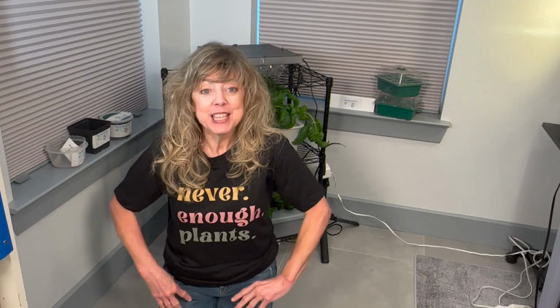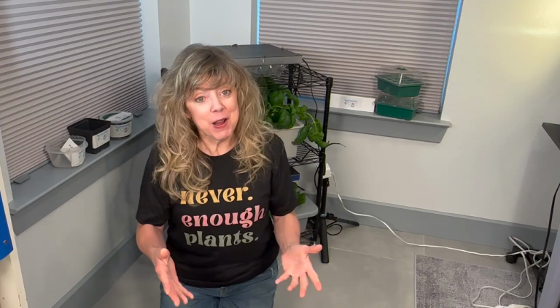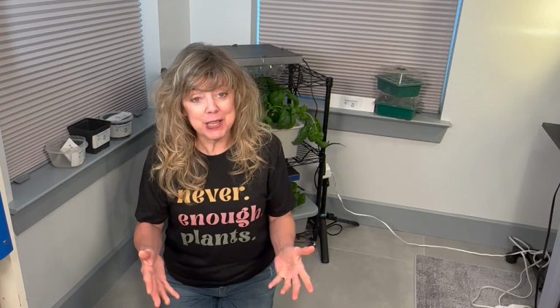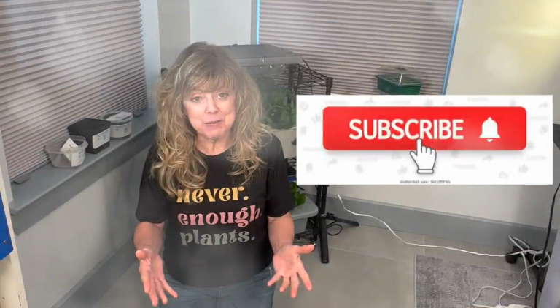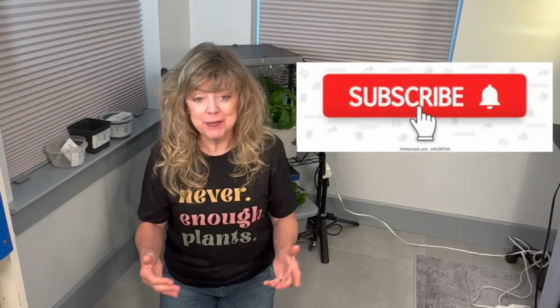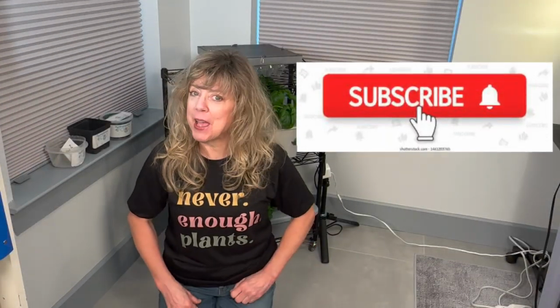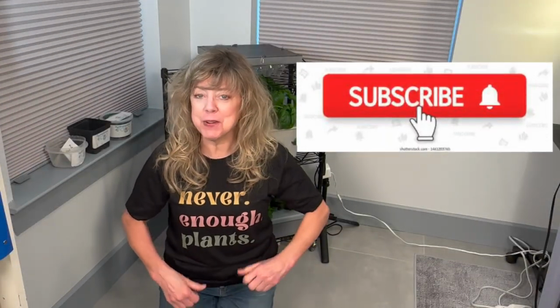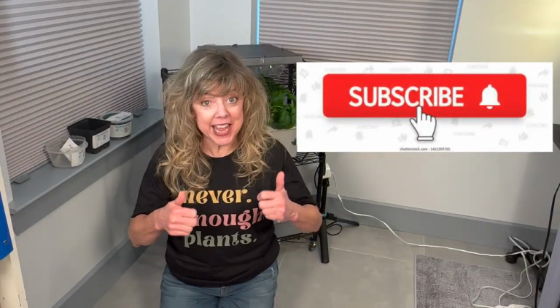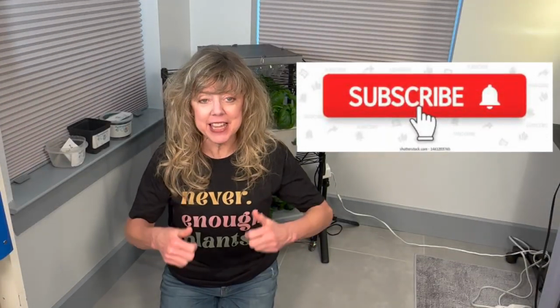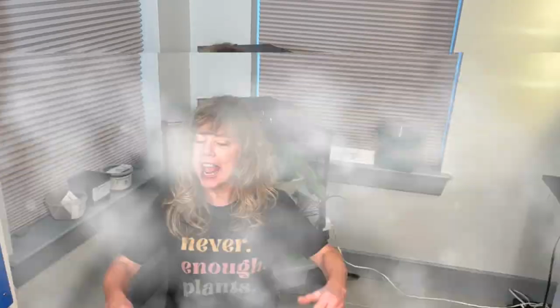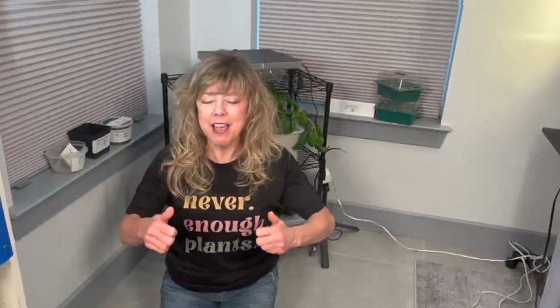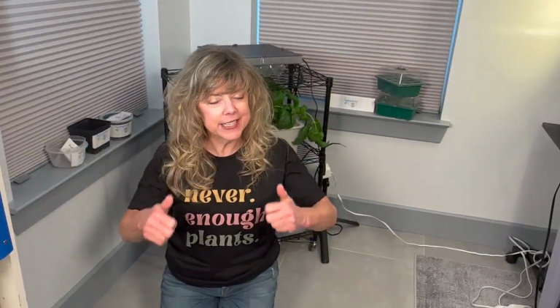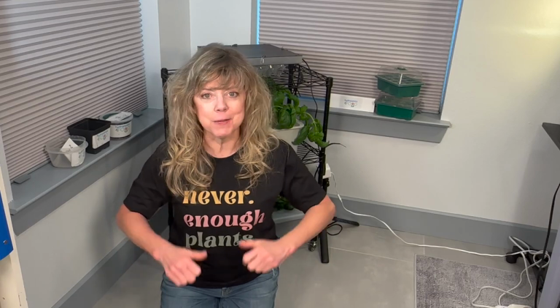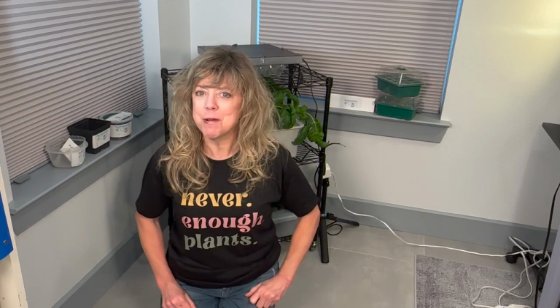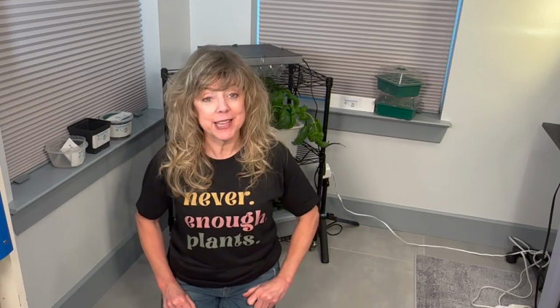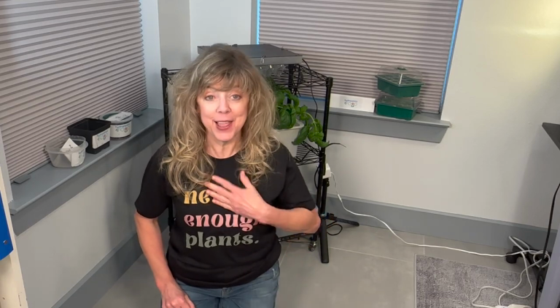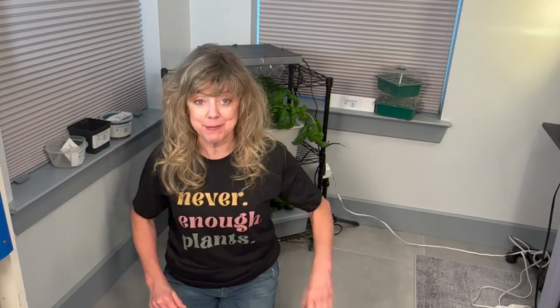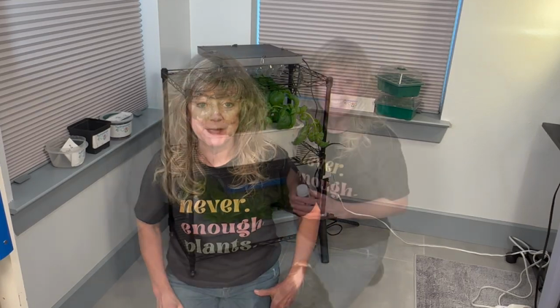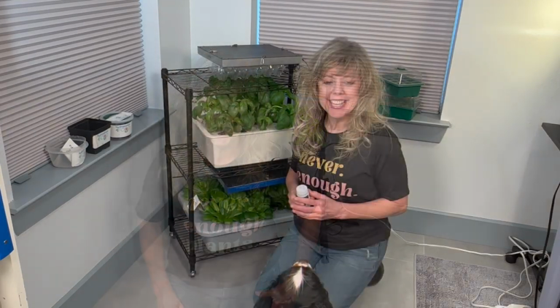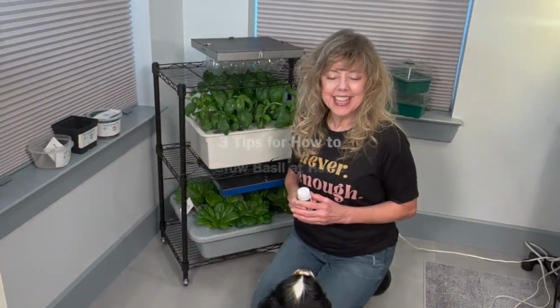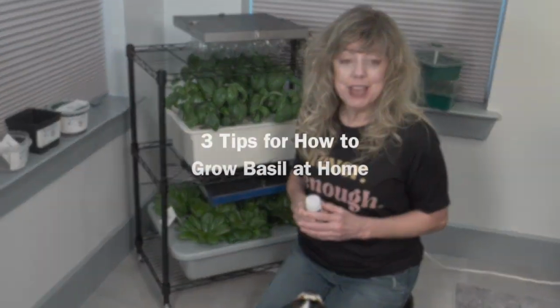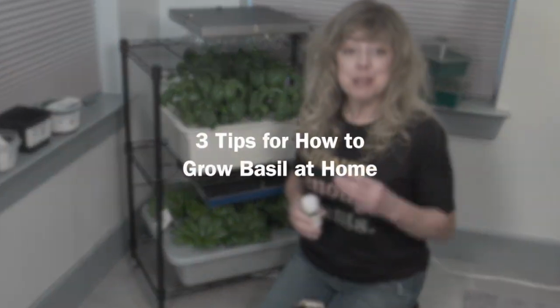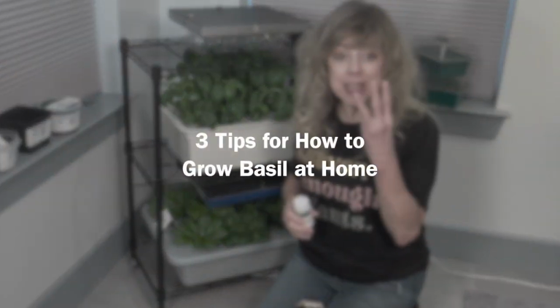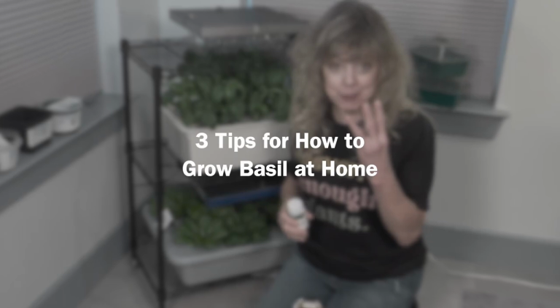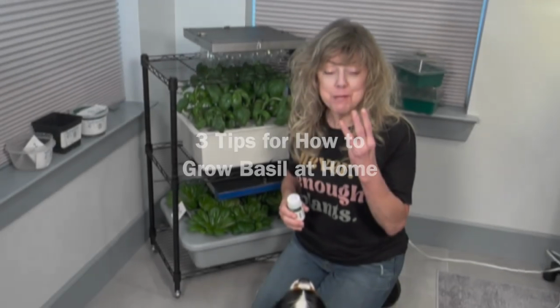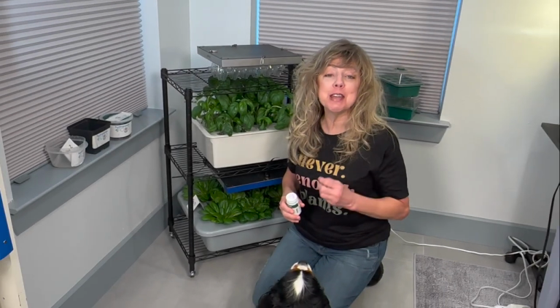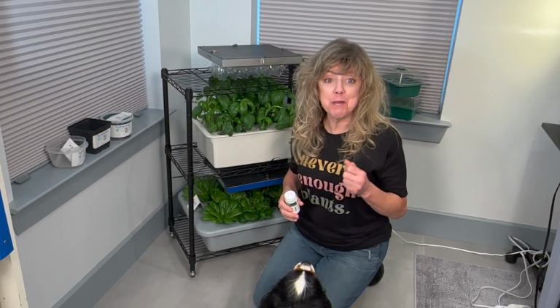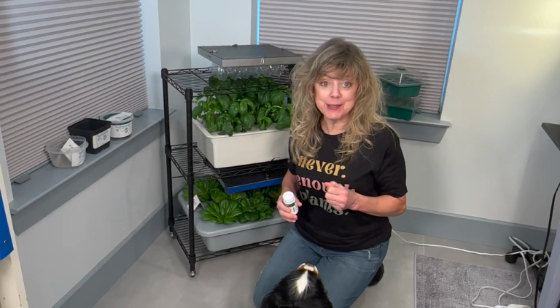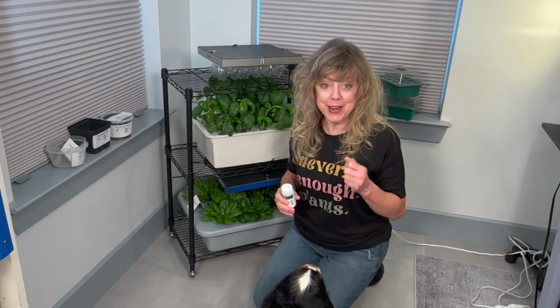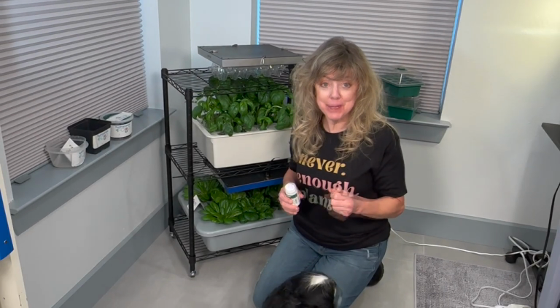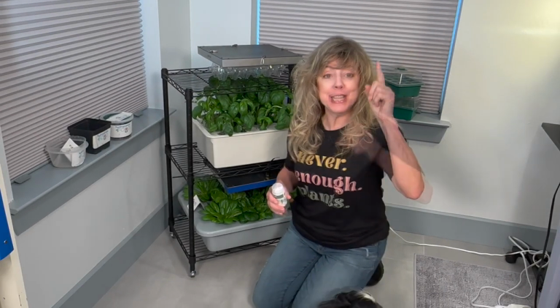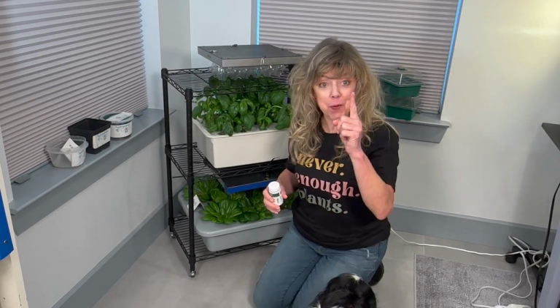Subscribe to my YouTube channel — I'm growing organically and every single subscriber means a lot to me. Here are three tips for how to grow basil at home. Tip one: